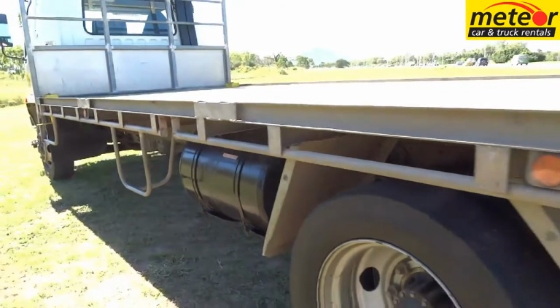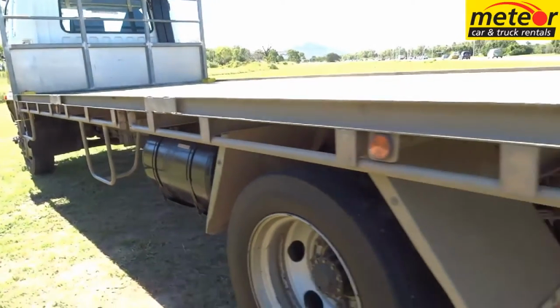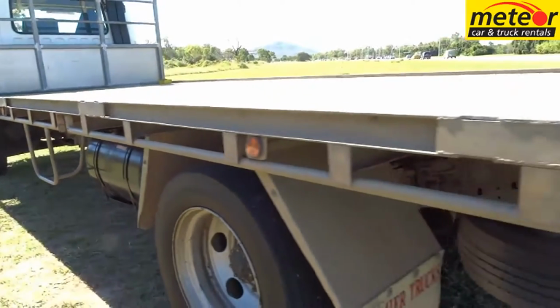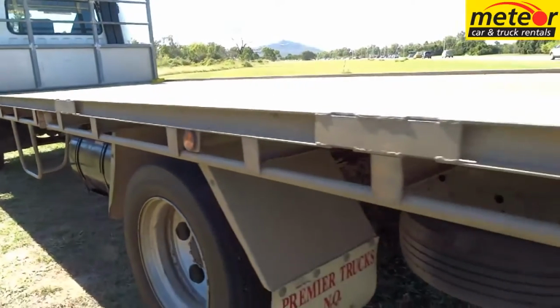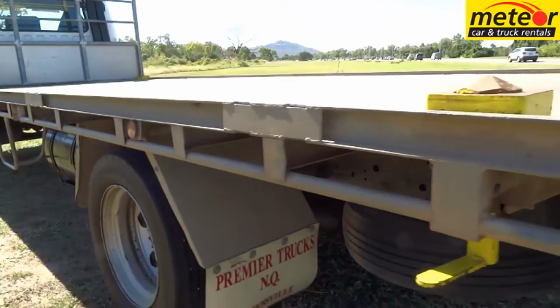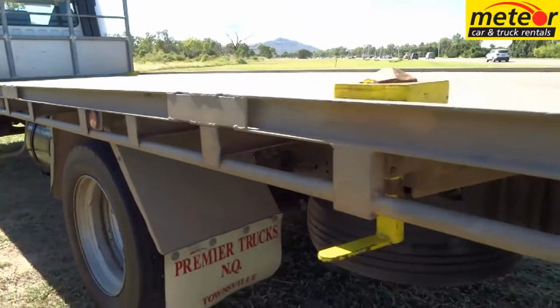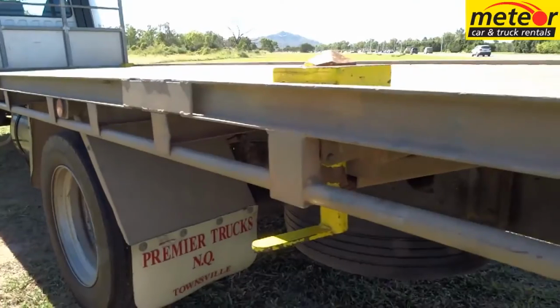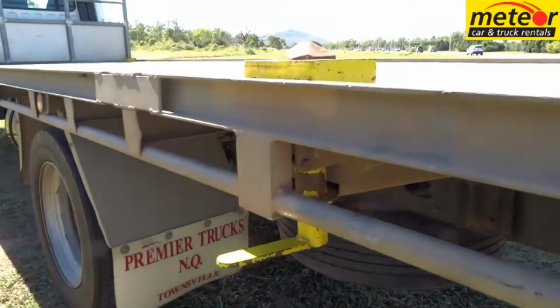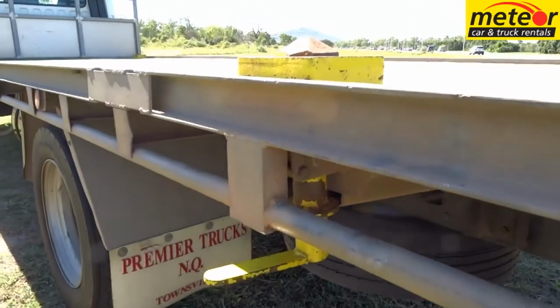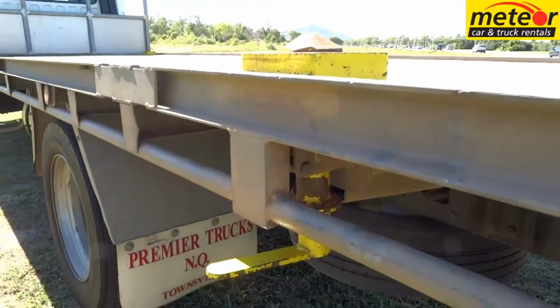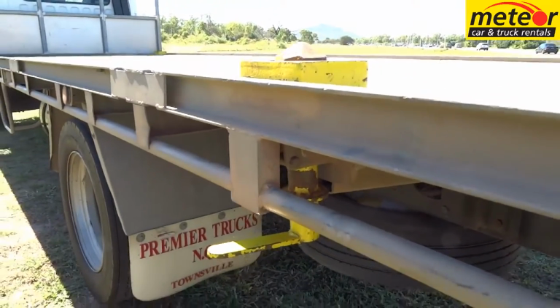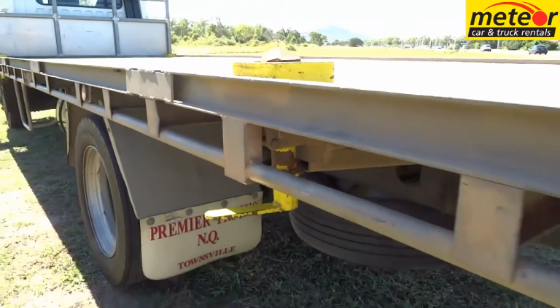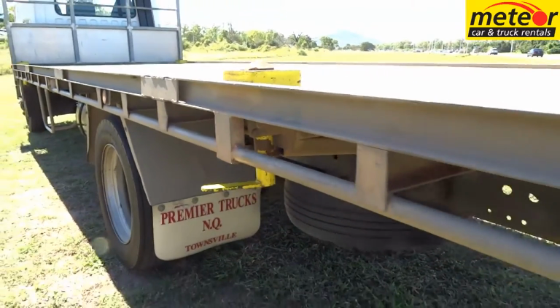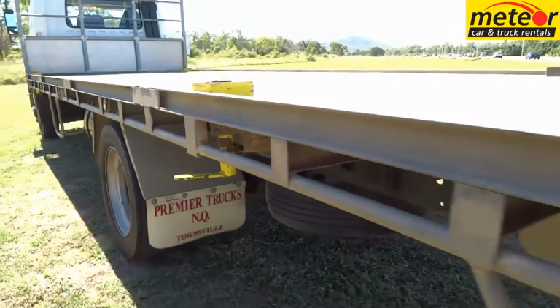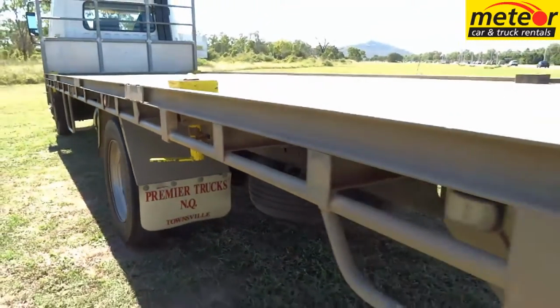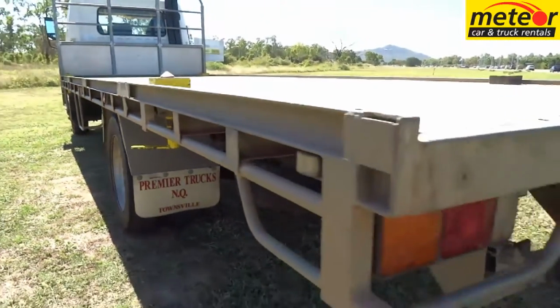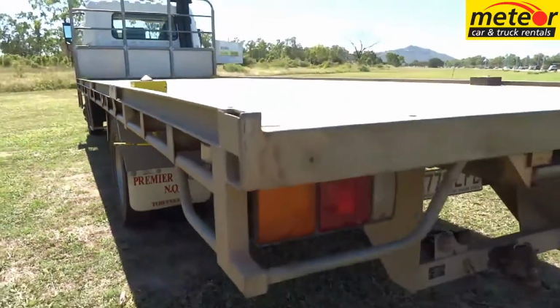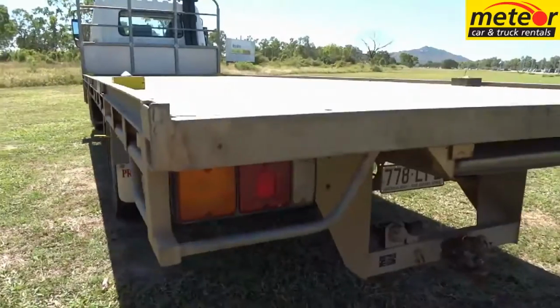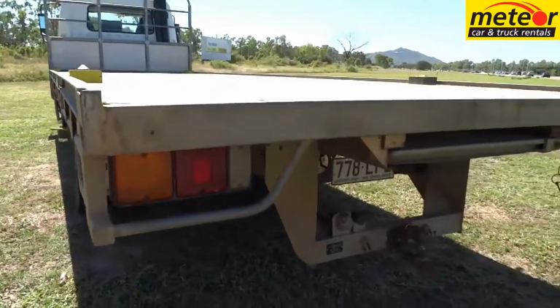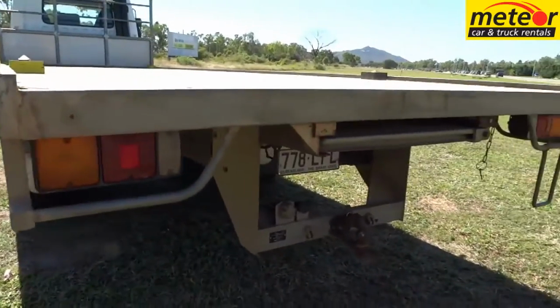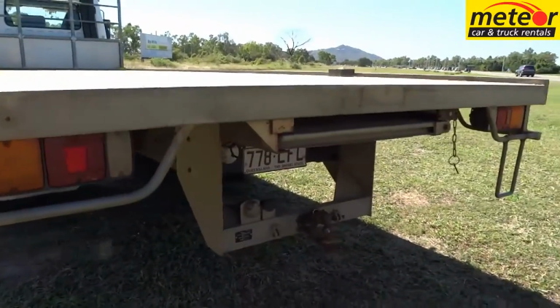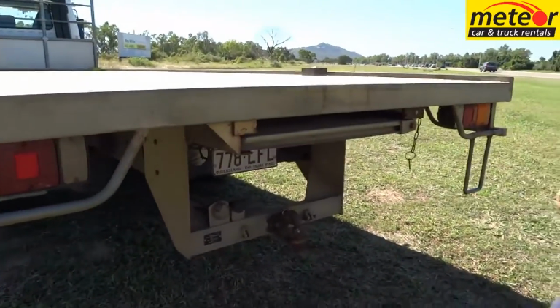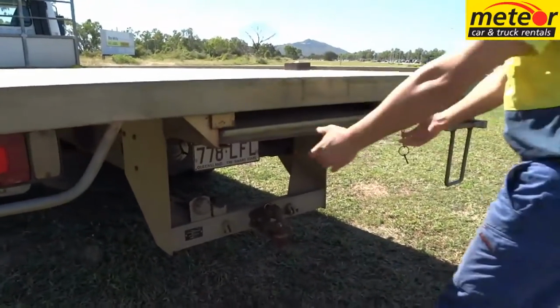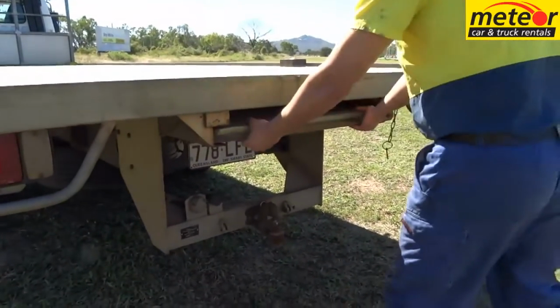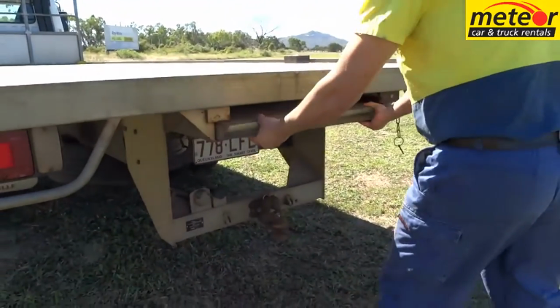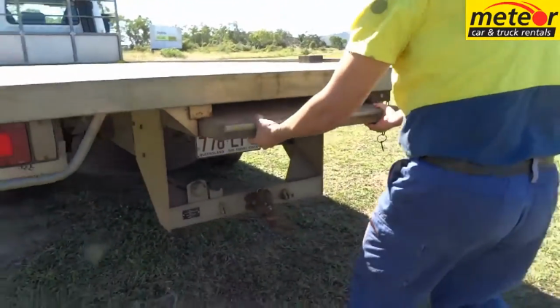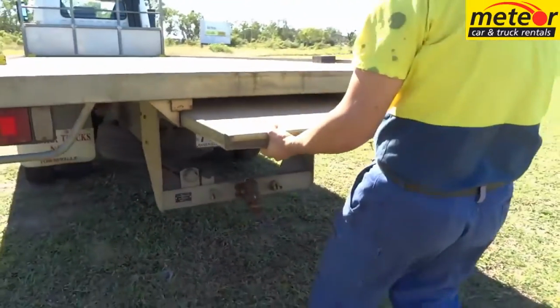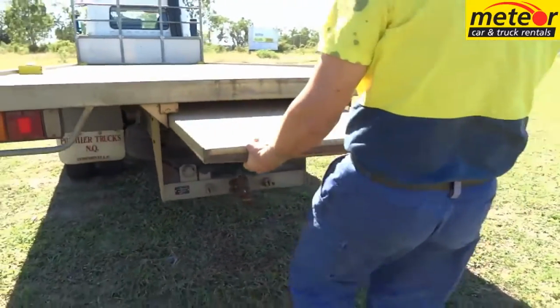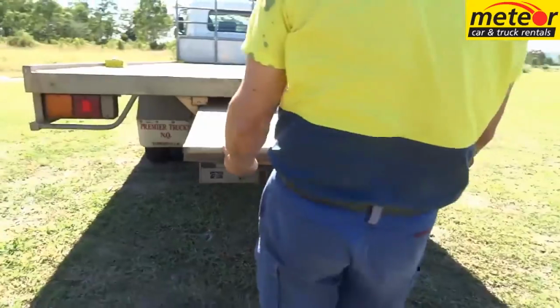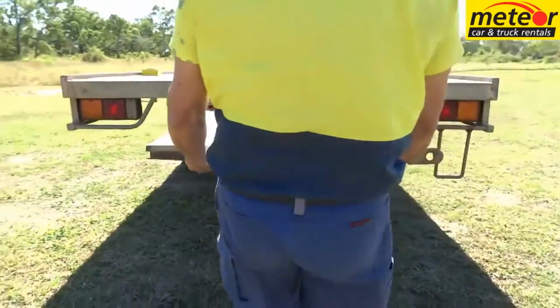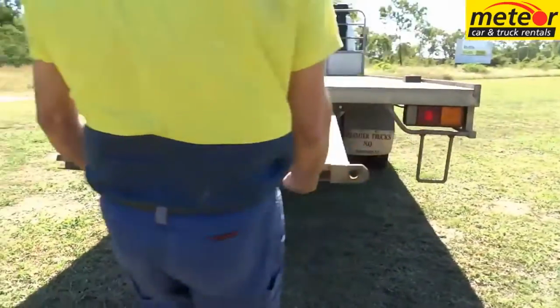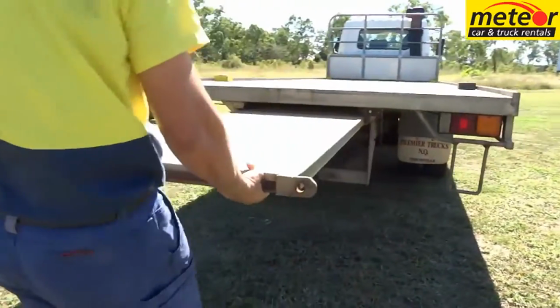Shipping container mounts are fitted to the tray, and twist locks are available as a no cost option. A slide out loading ramp is also provided to the rear of the truck, which only takes seconds to pull out. And a tow bar is also a standard fitting.